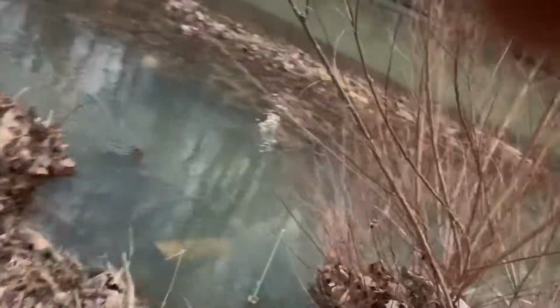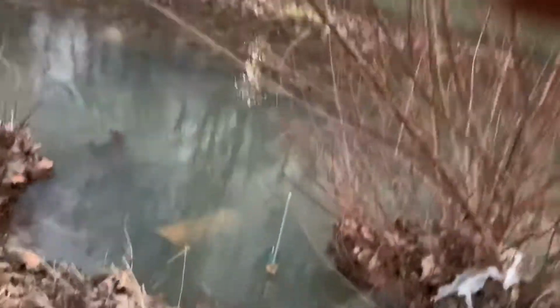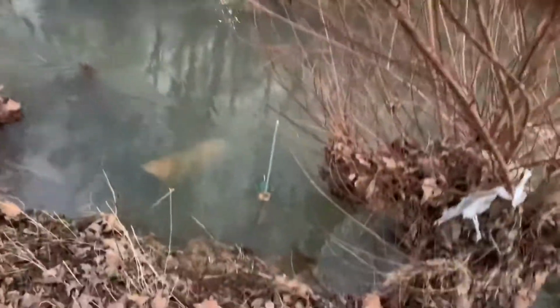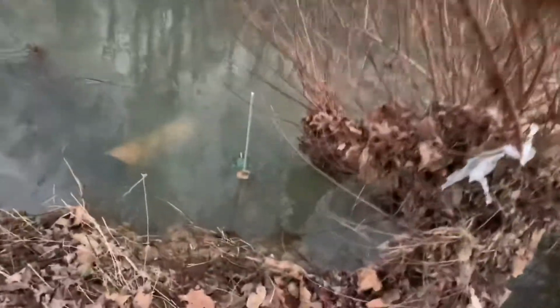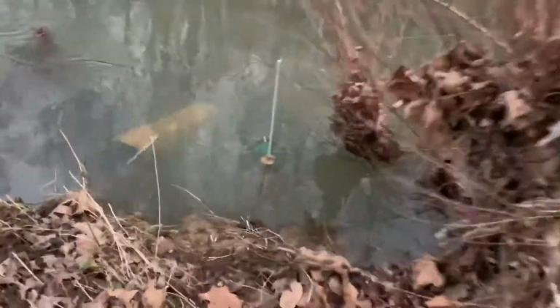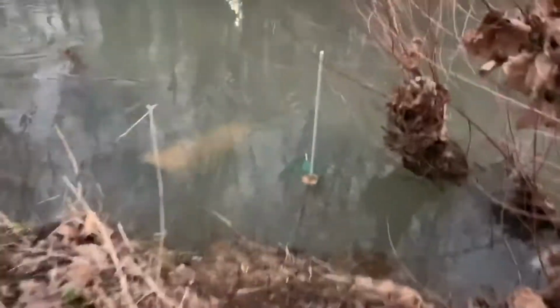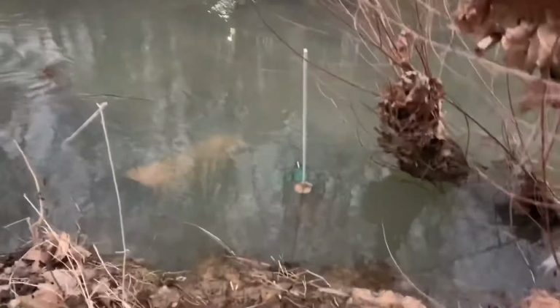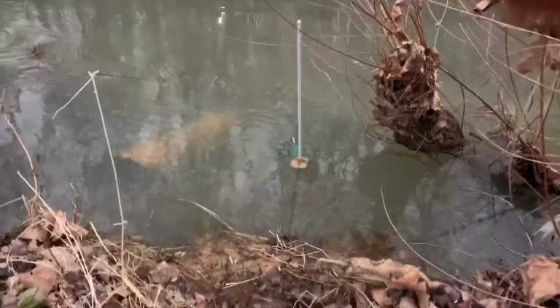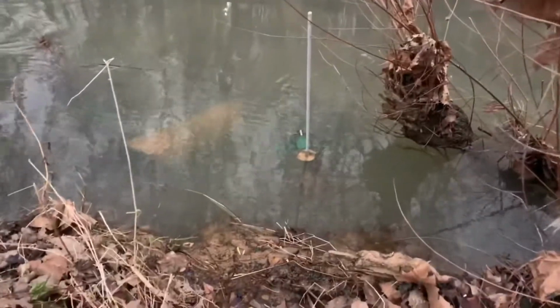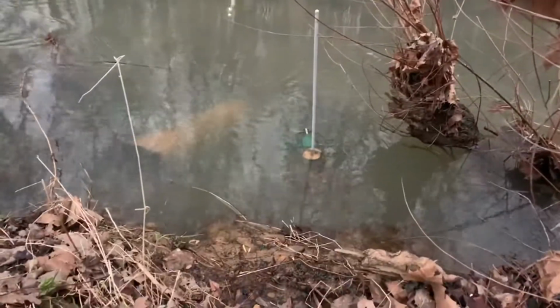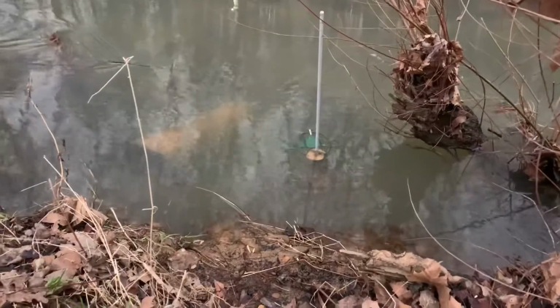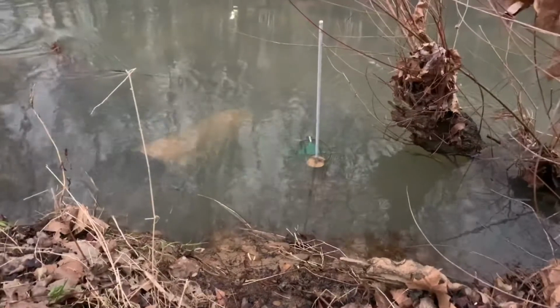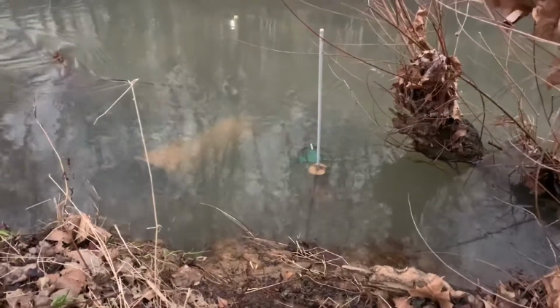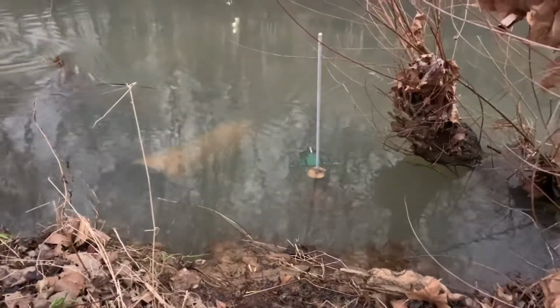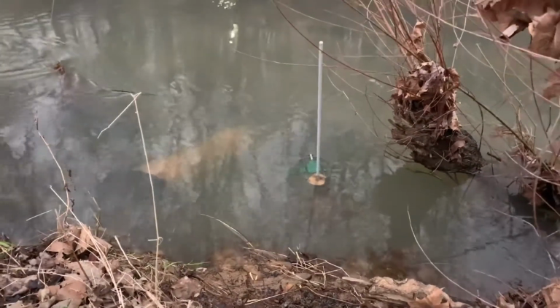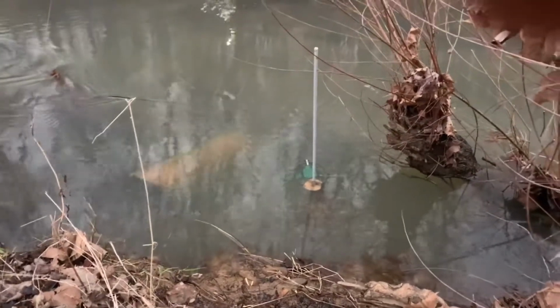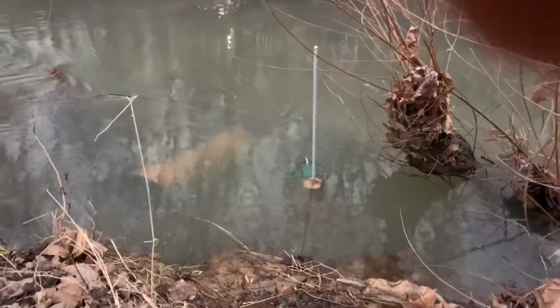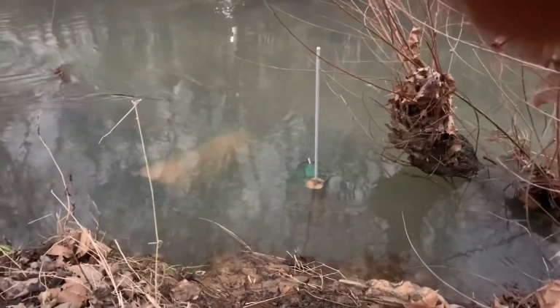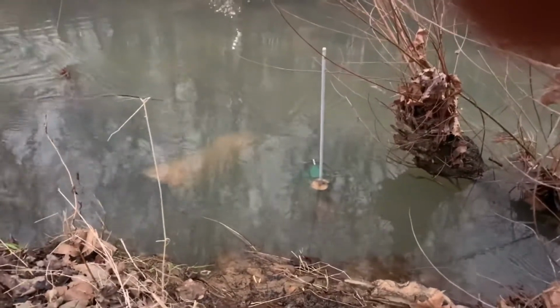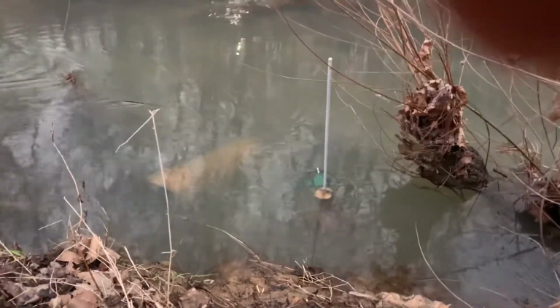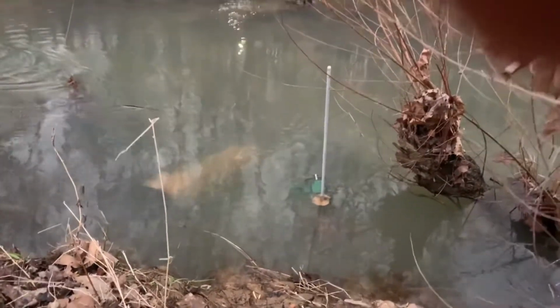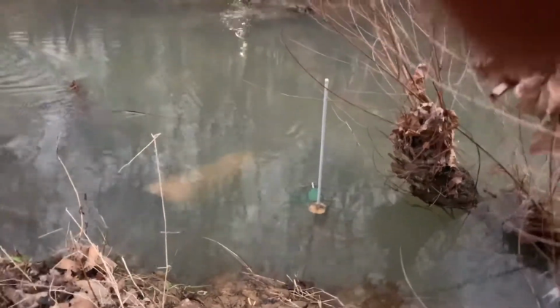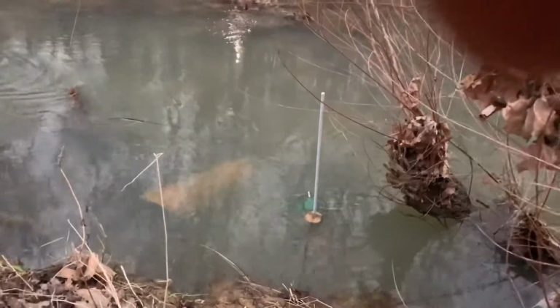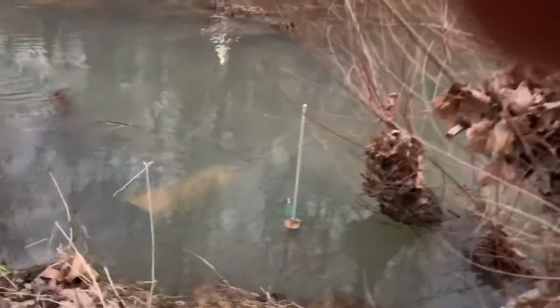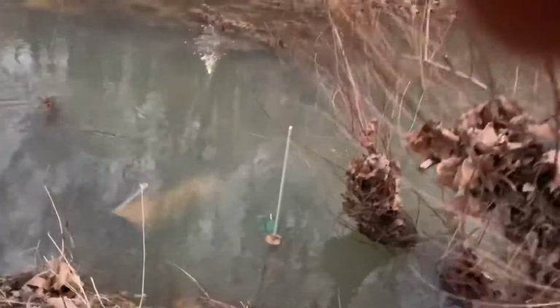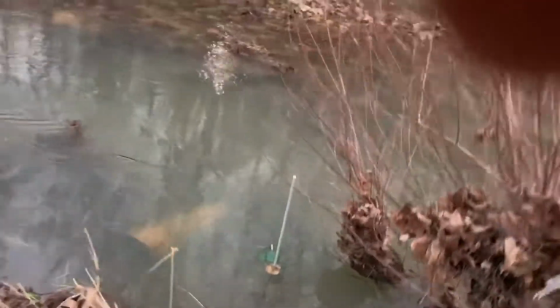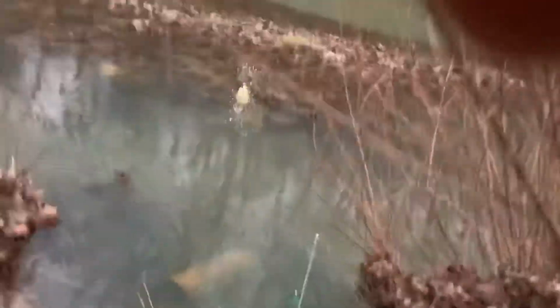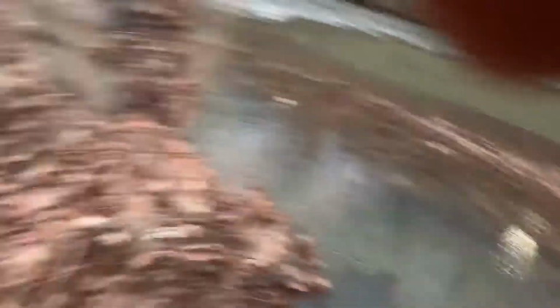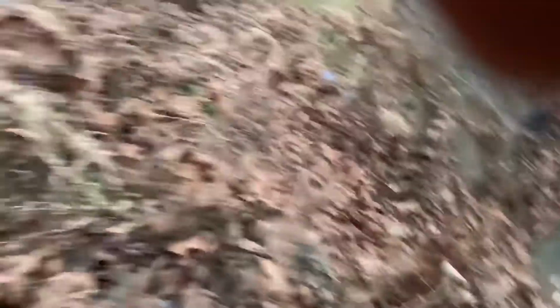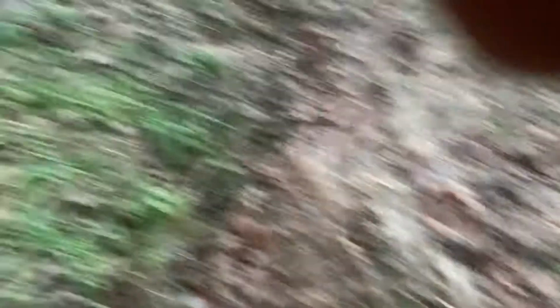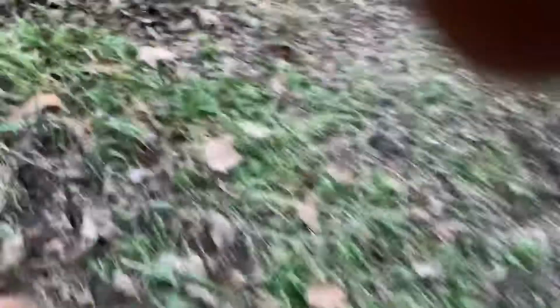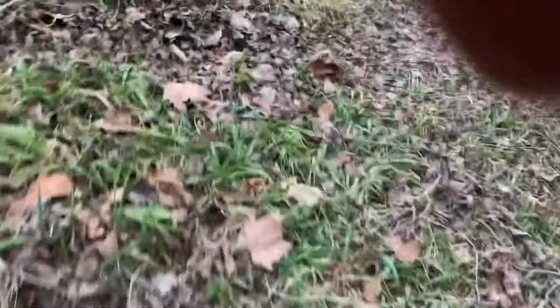Those two traps you can see right there are still set, and the apple was actually underwater — water shot up a little bit, so that's probably the problem with that.